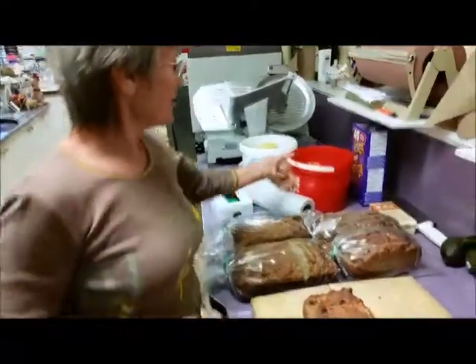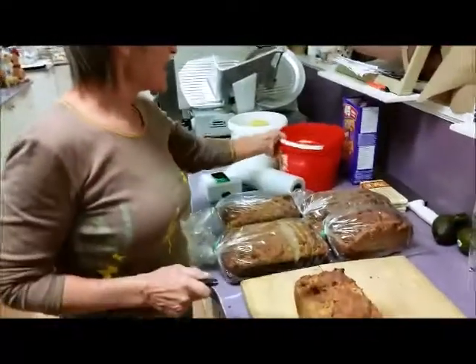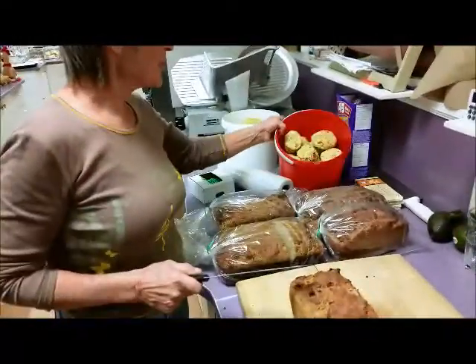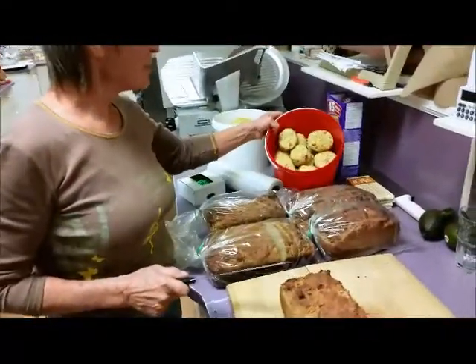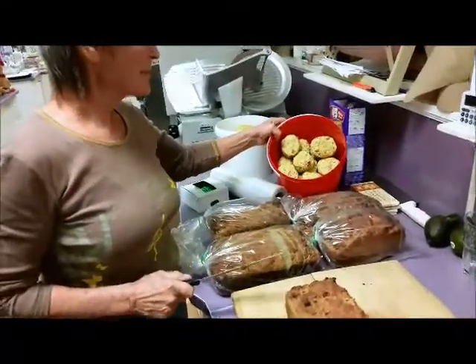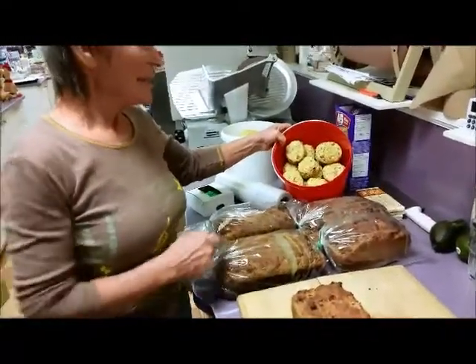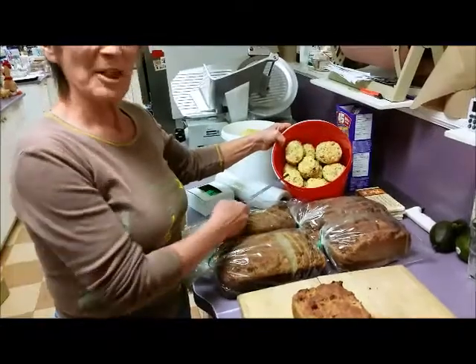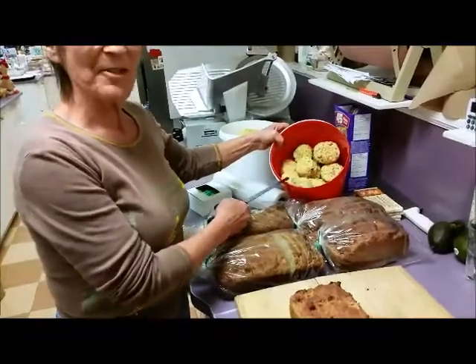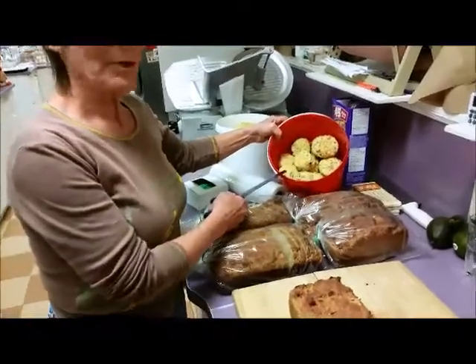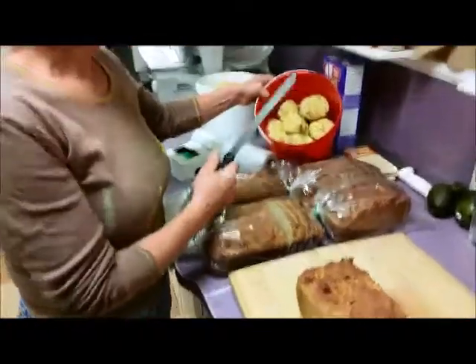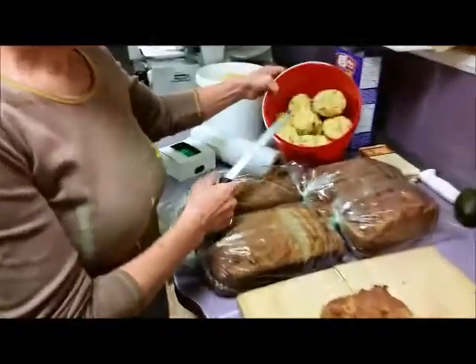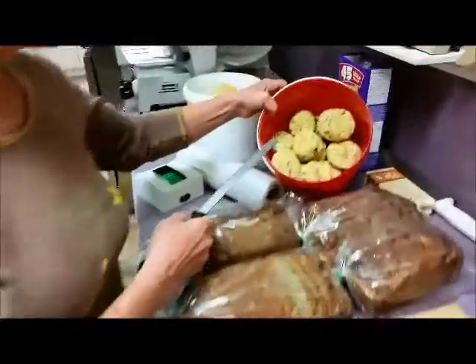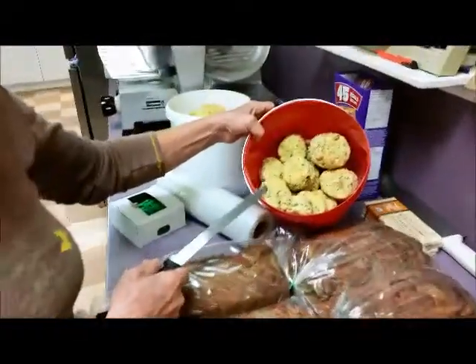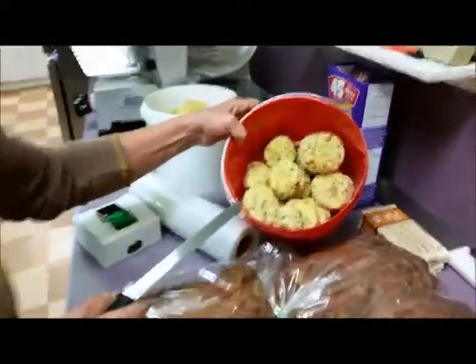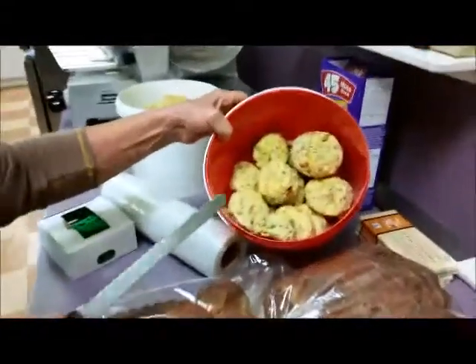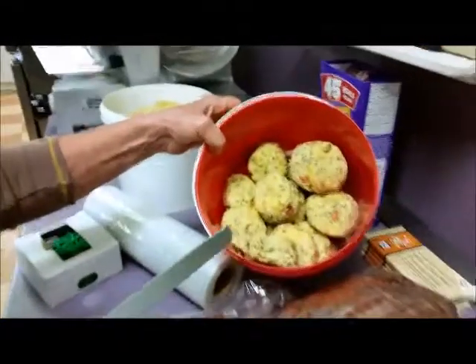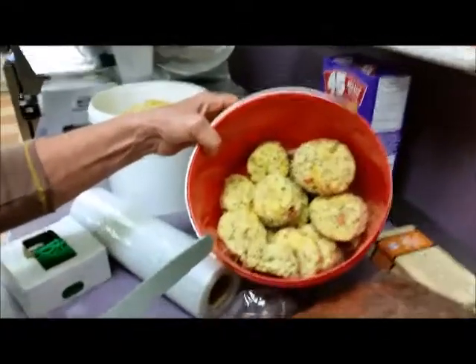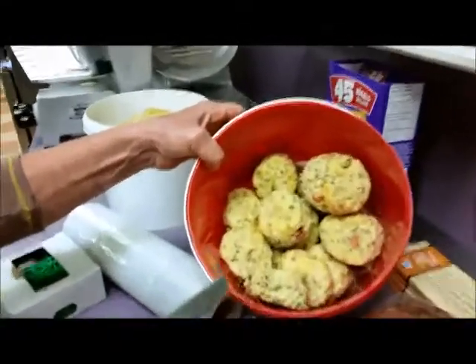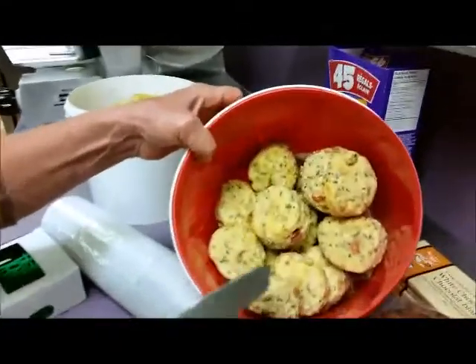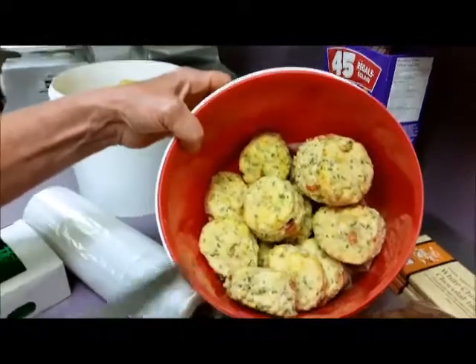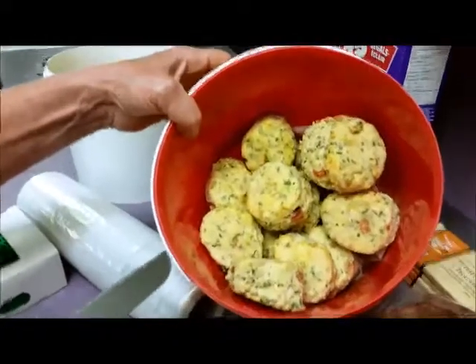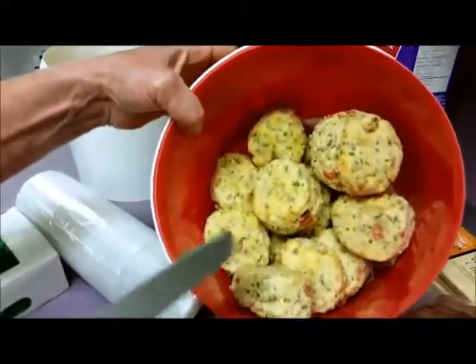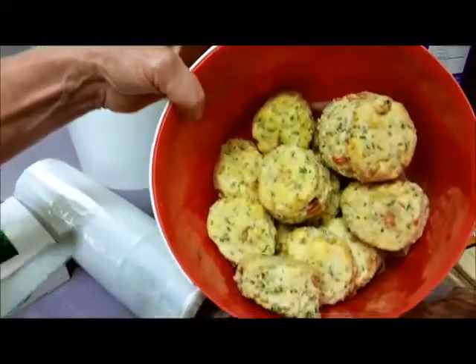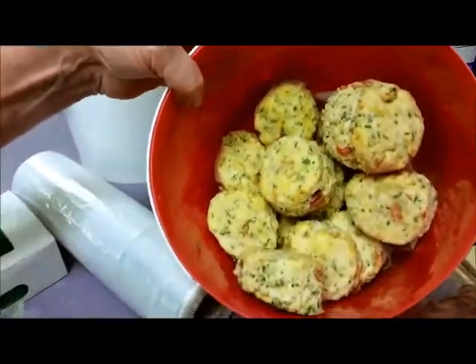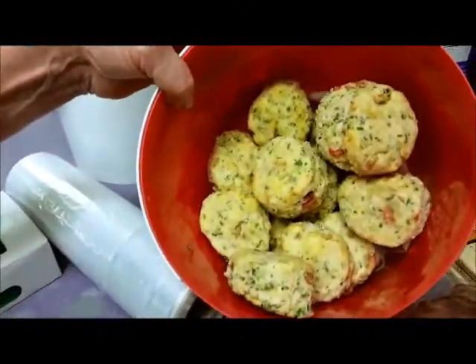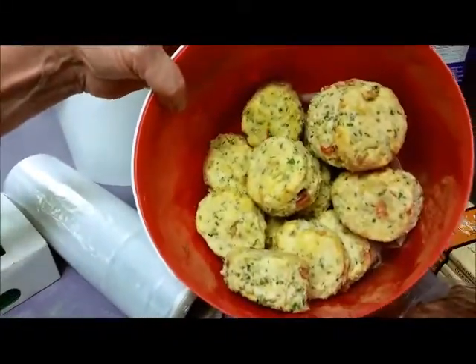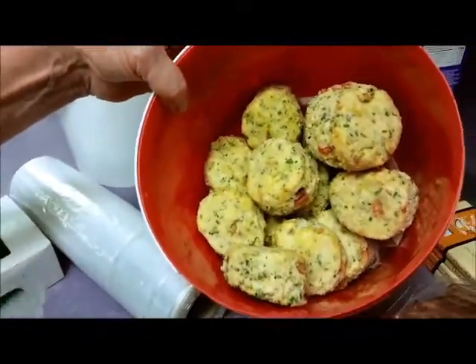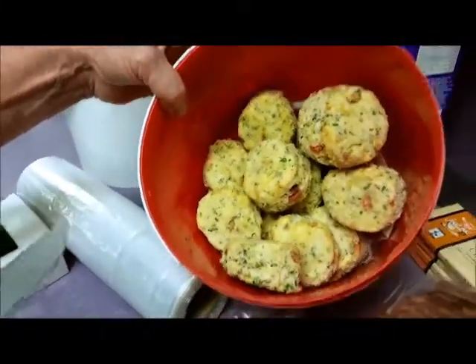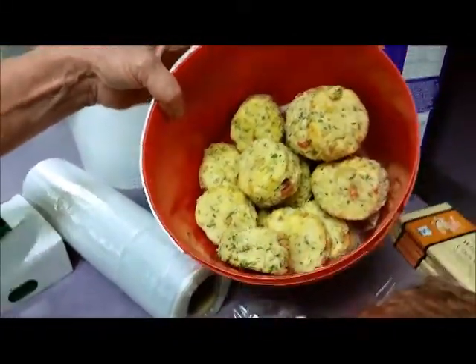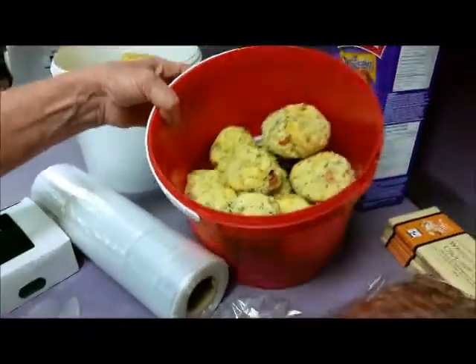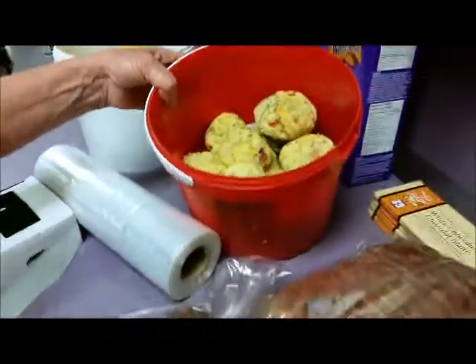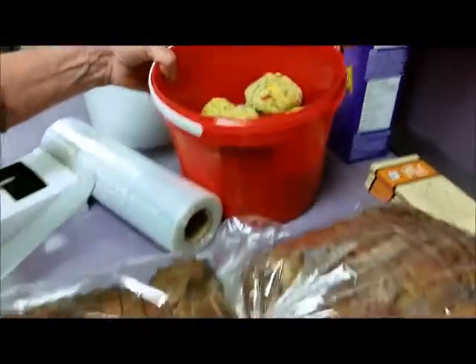Also this afternoon we picked some fresh basil from out in the garden center, some fresh parsley and some fresh chives, and we have tomatoes from our garden. And these are gluten free tomato basil biscuits.